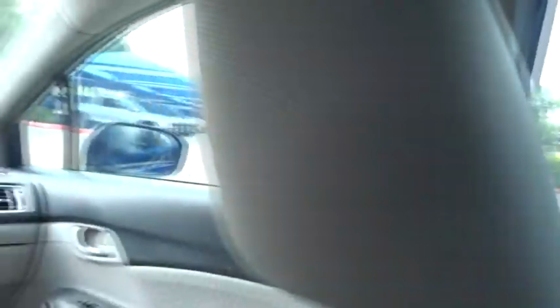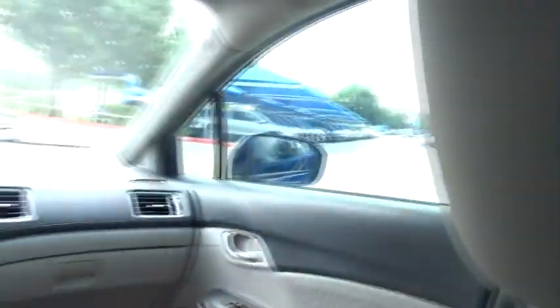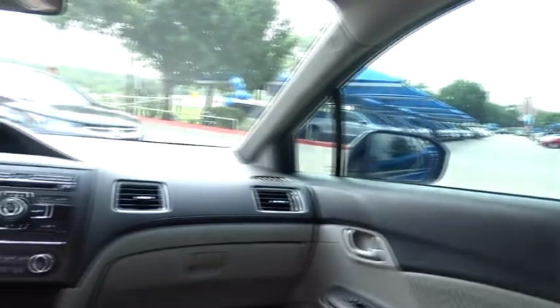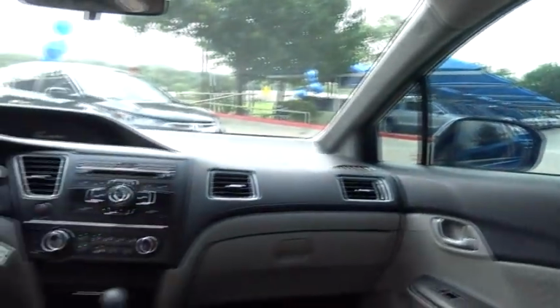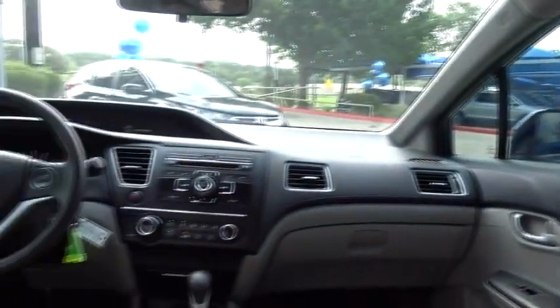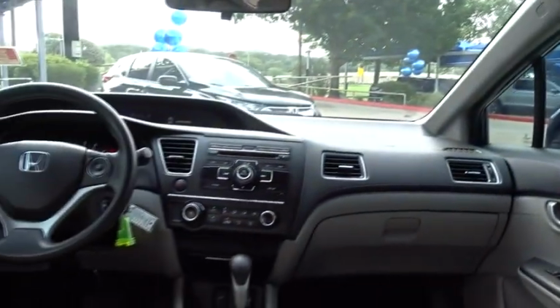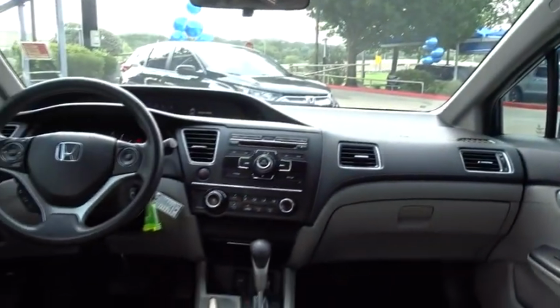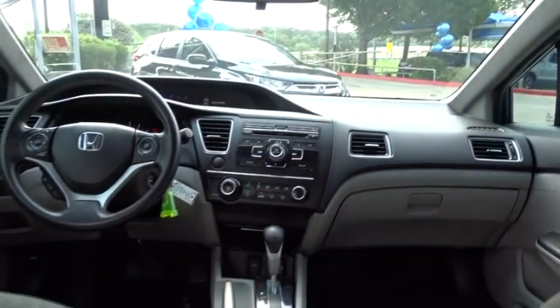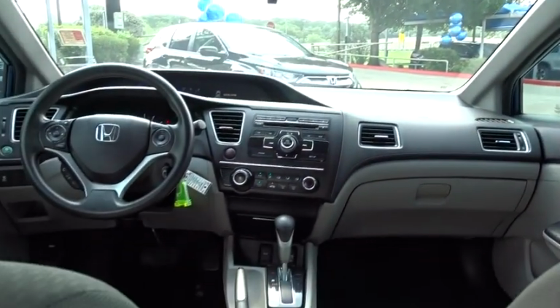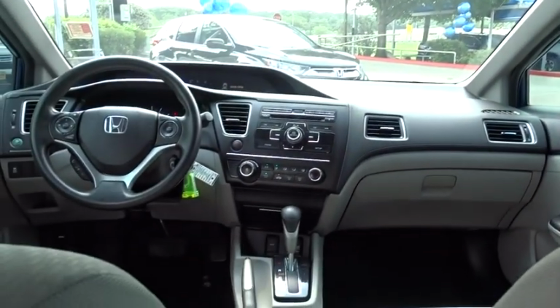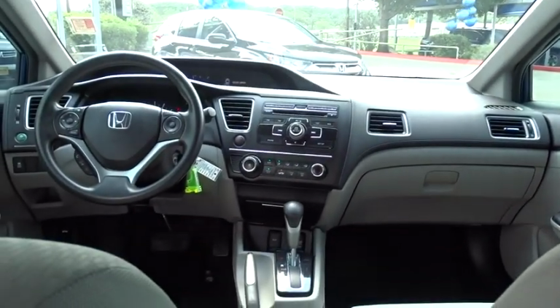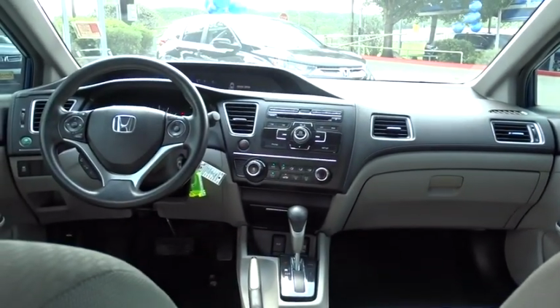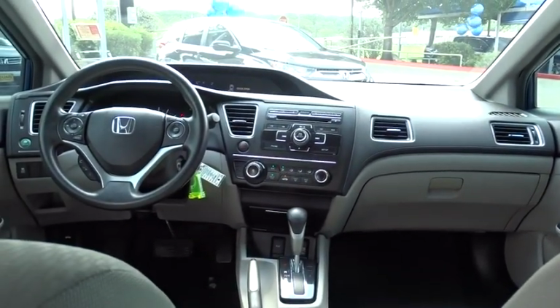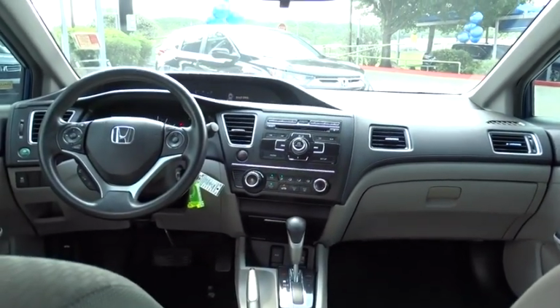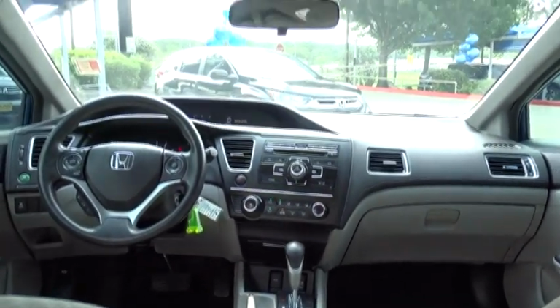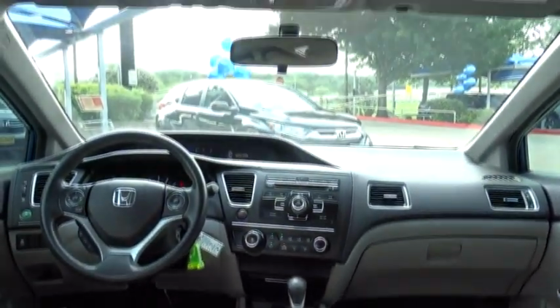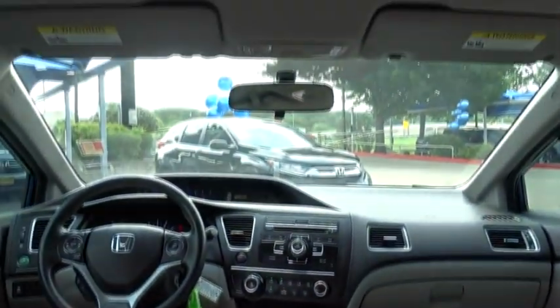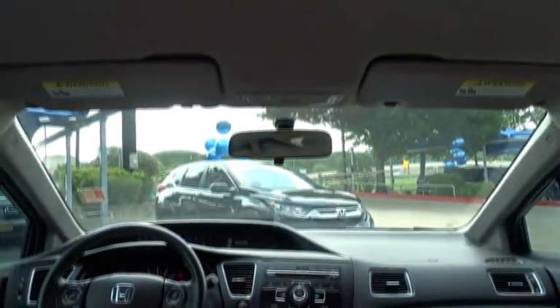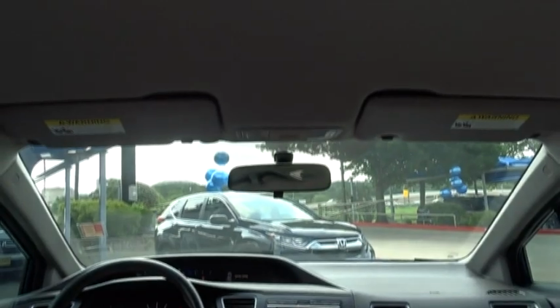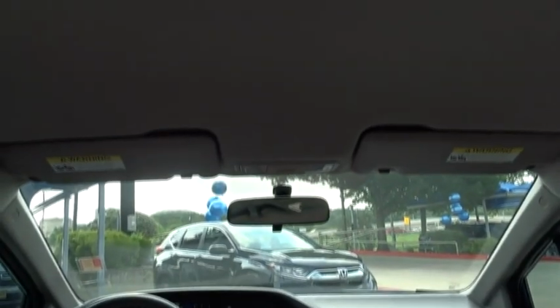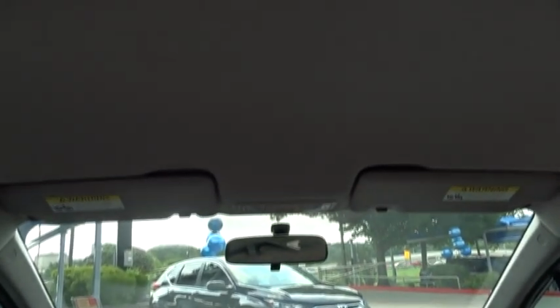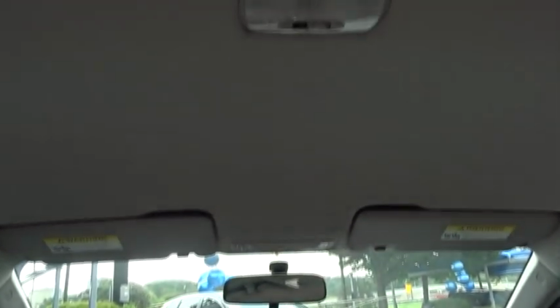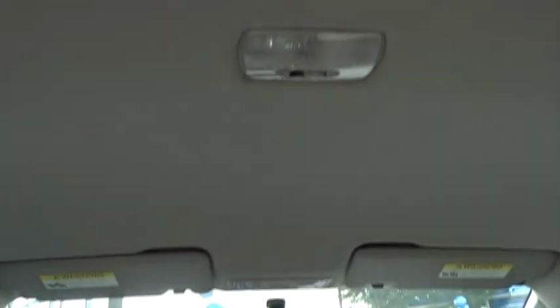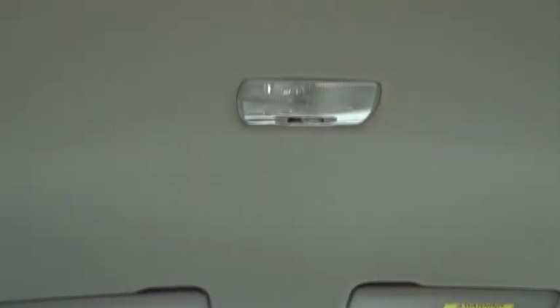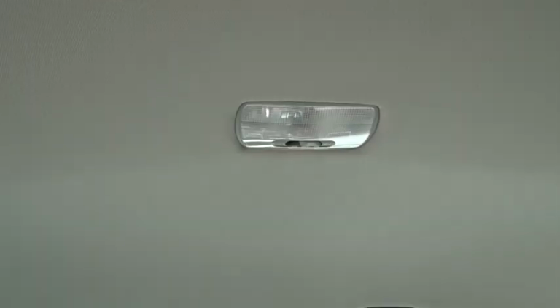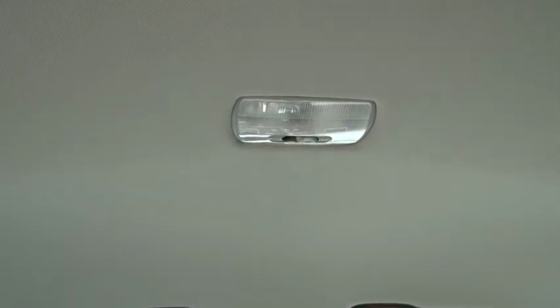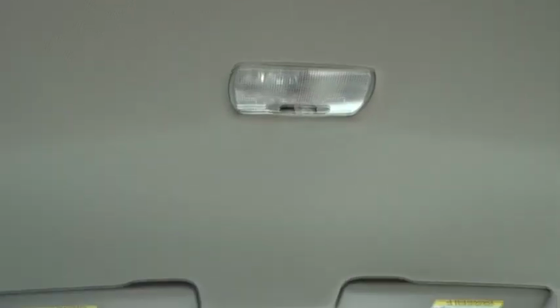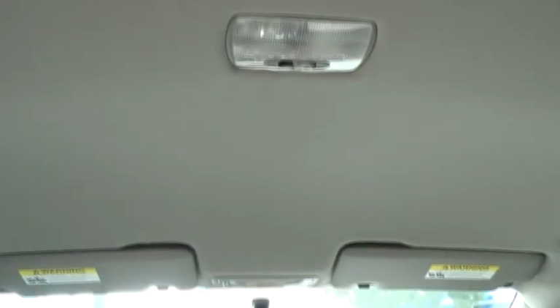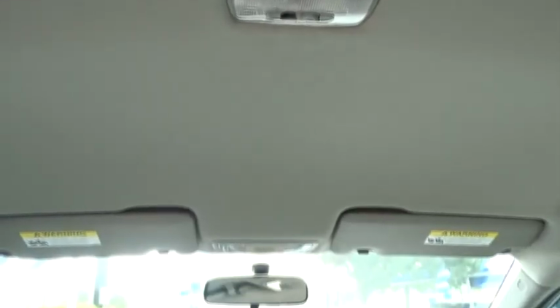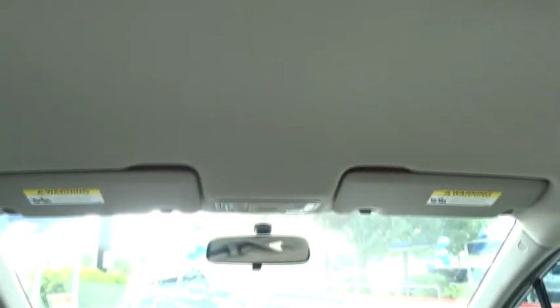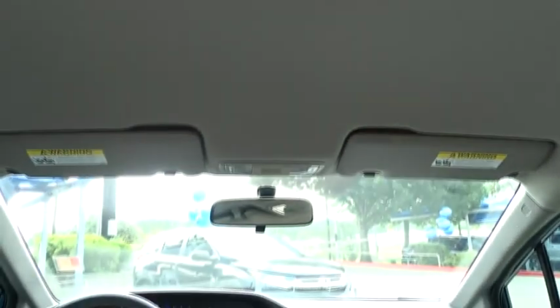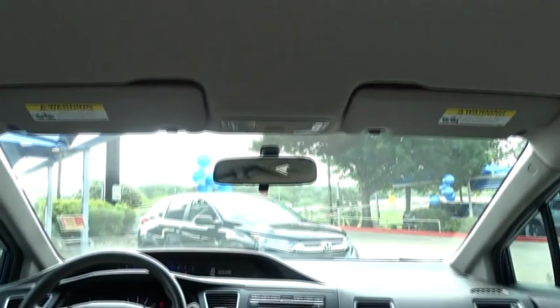Cruise control, floor mats, rear defrost, AM-FM stereo radio, trip computer, child safety locks, remote-powered door locks, power windows.